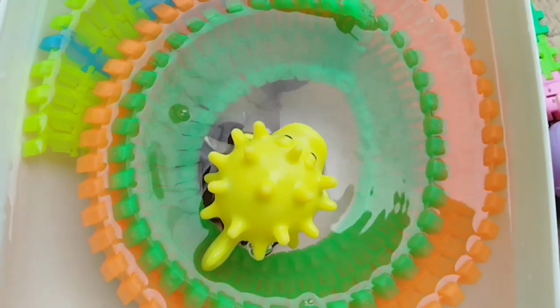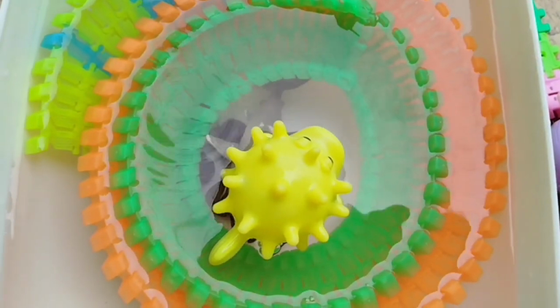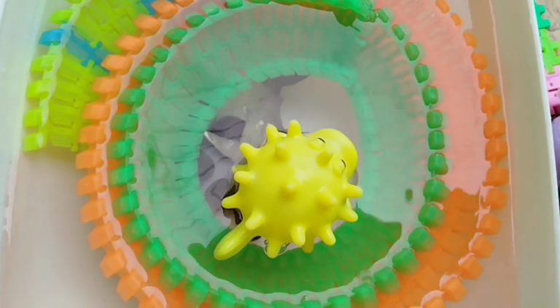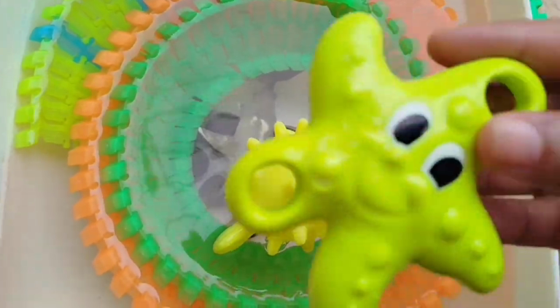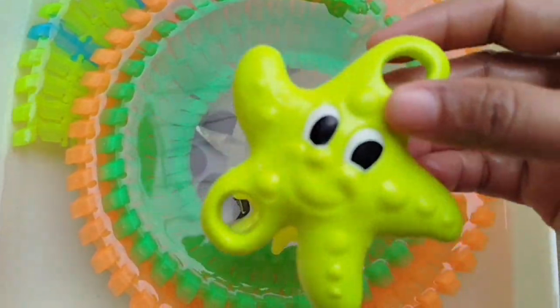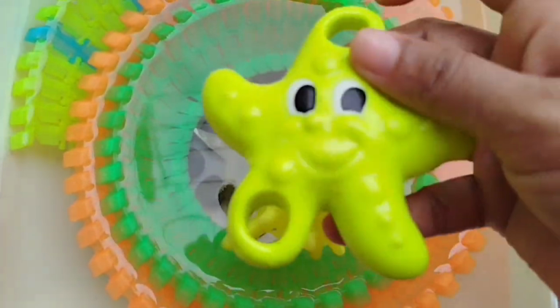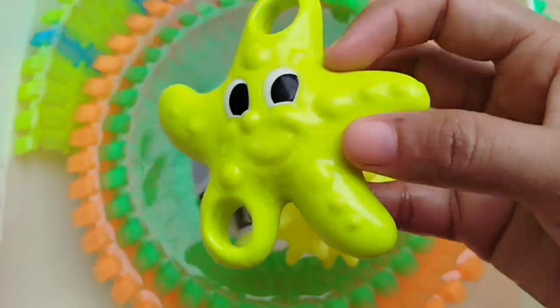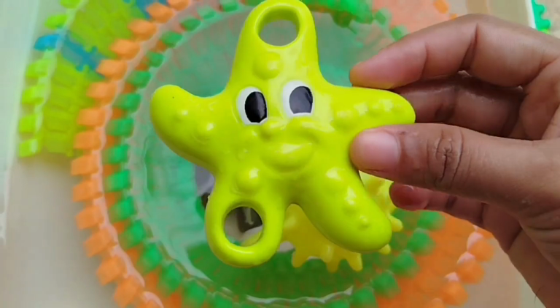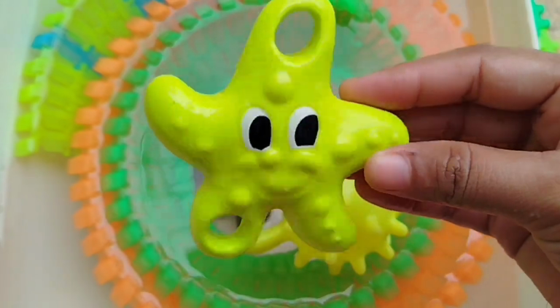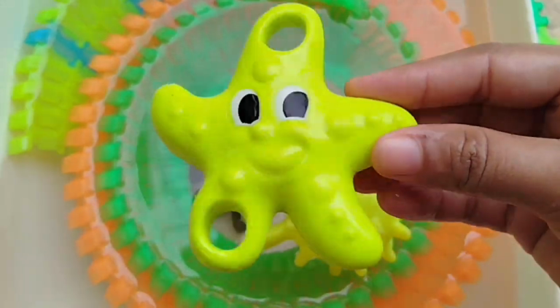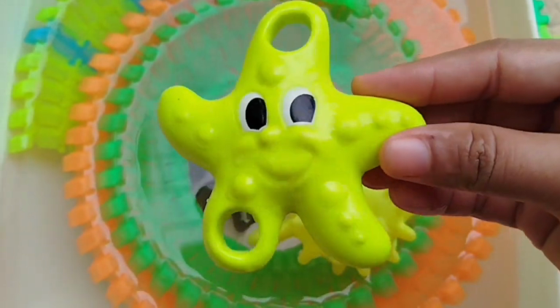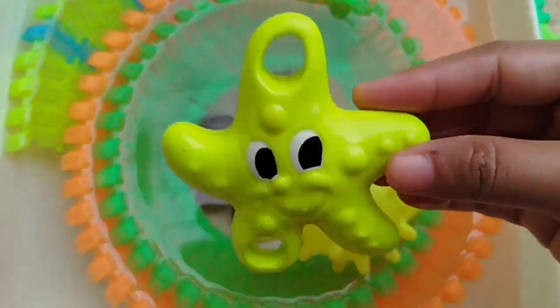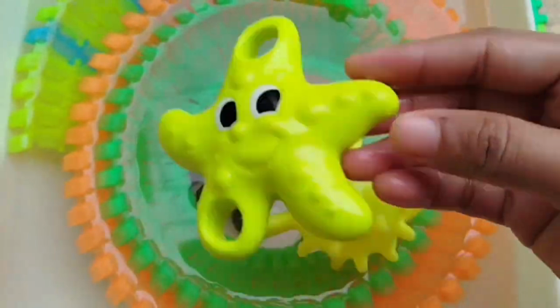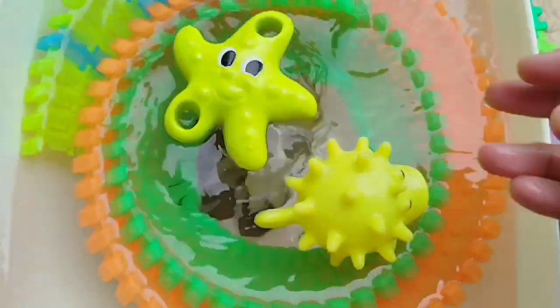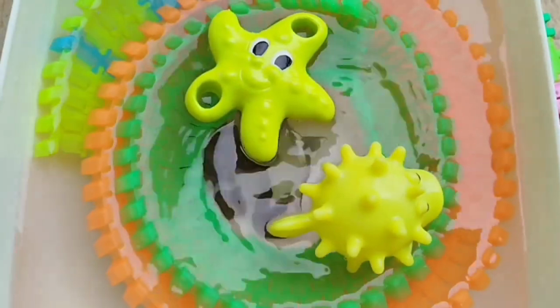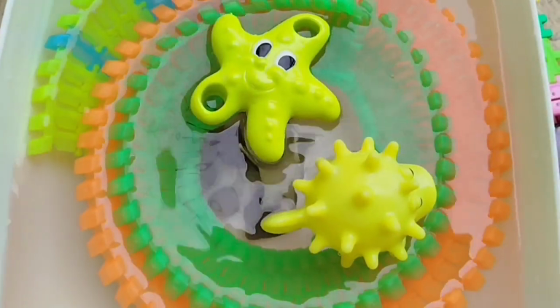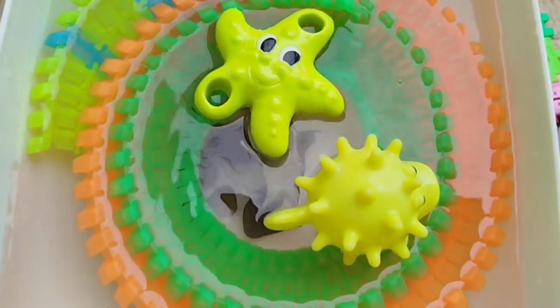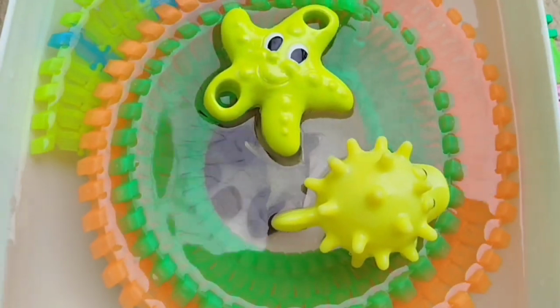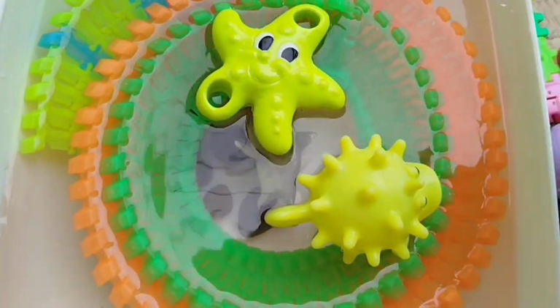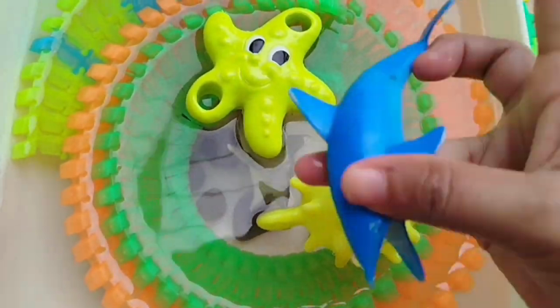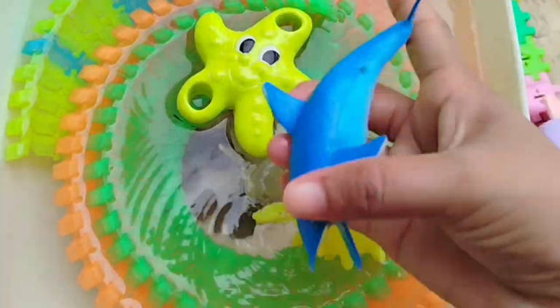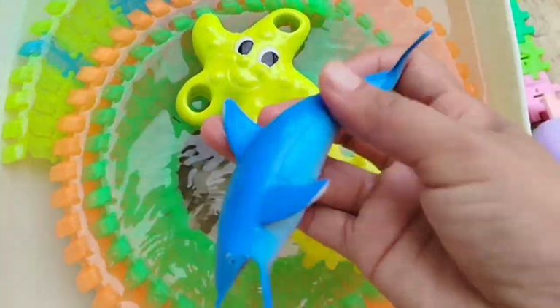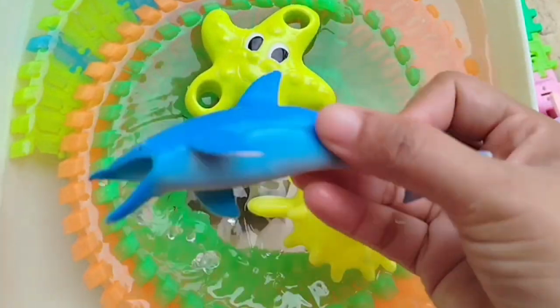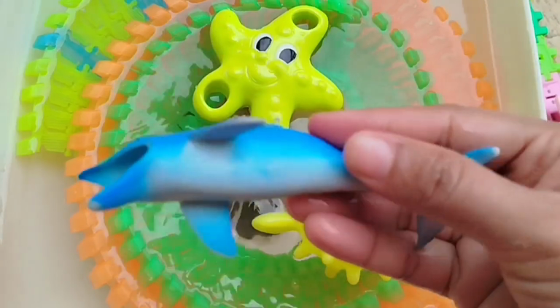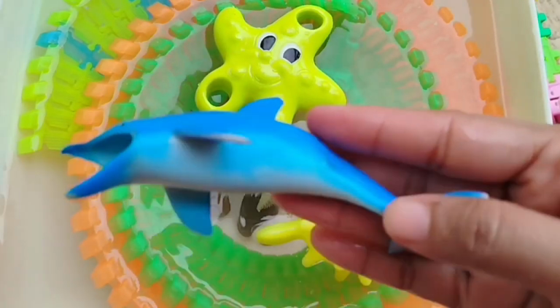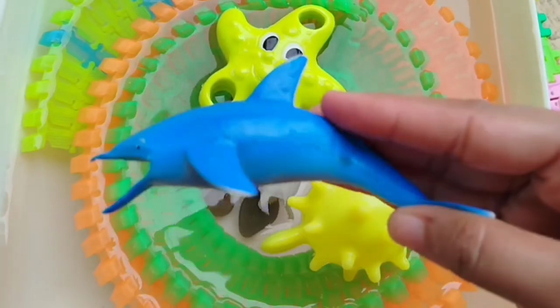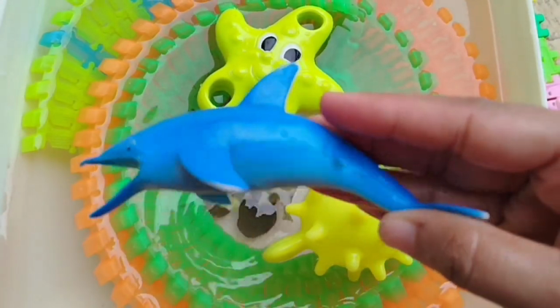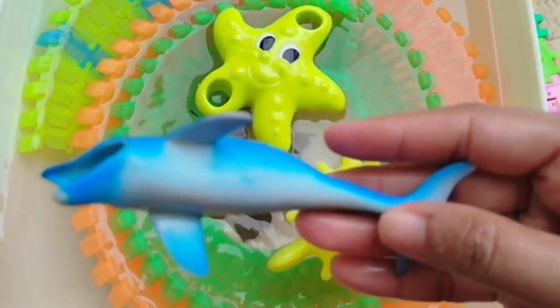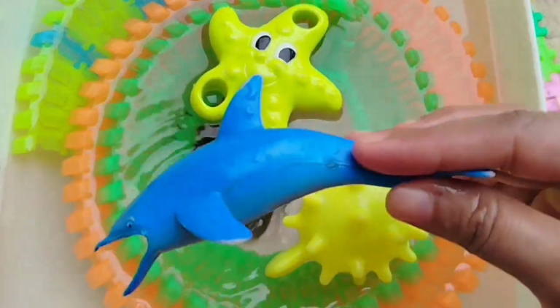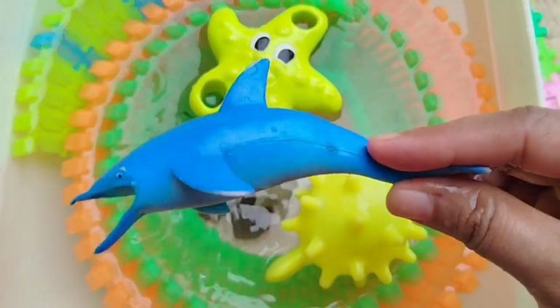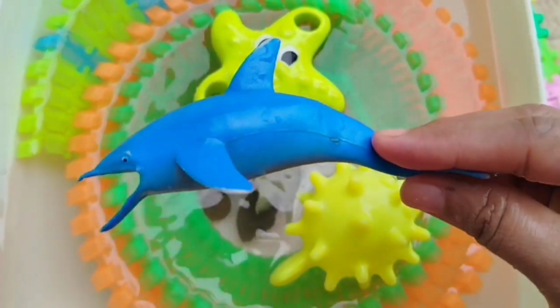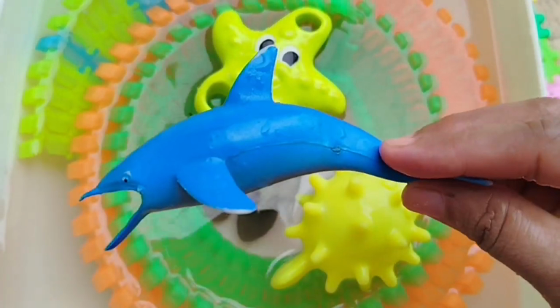The next sea animal is a starfish. This is a starfish. A dolphin. This is a dolphin.